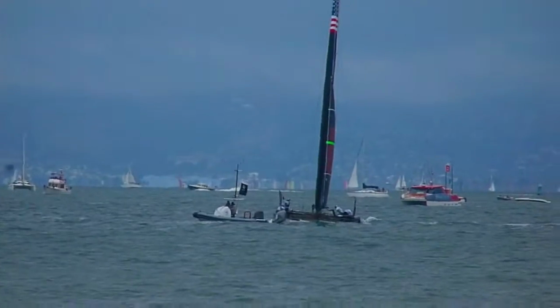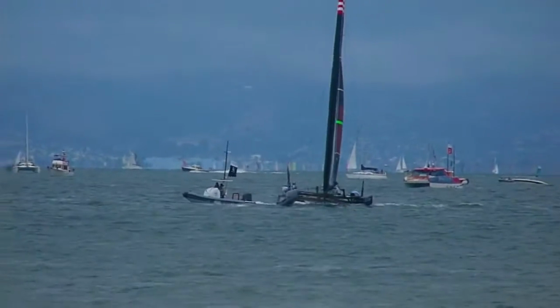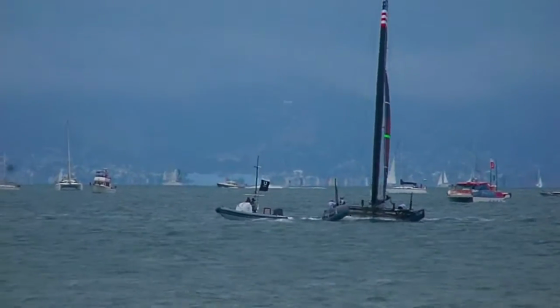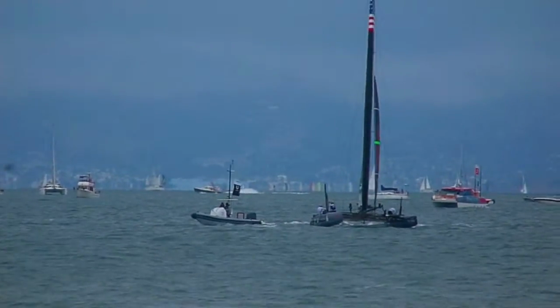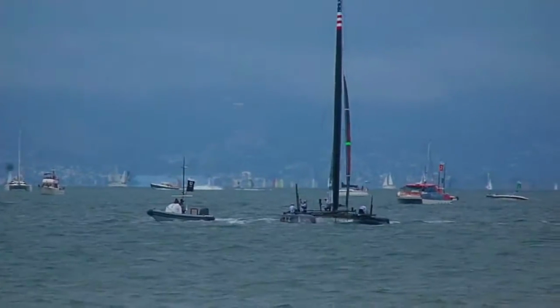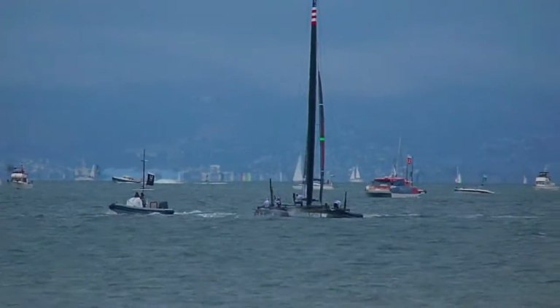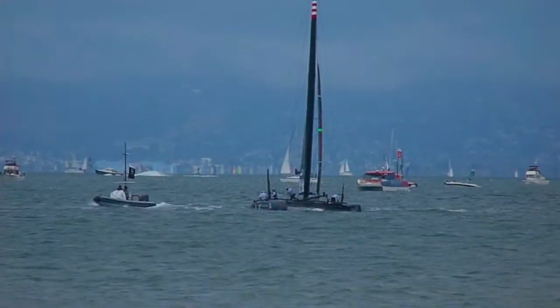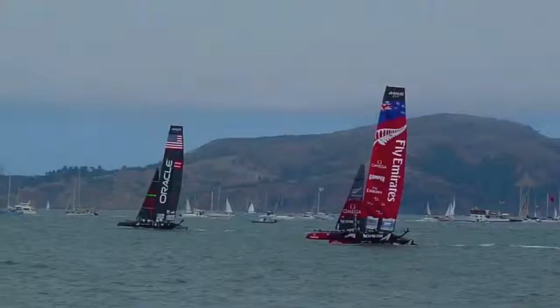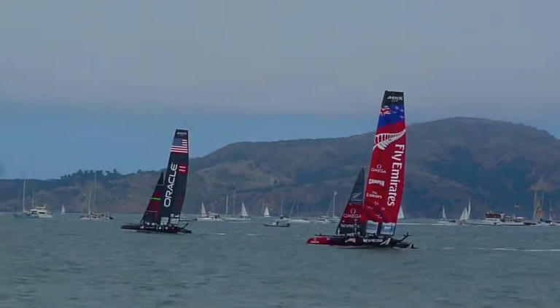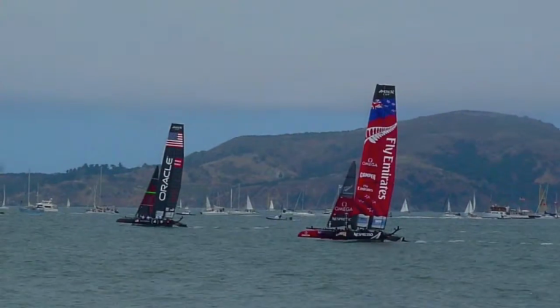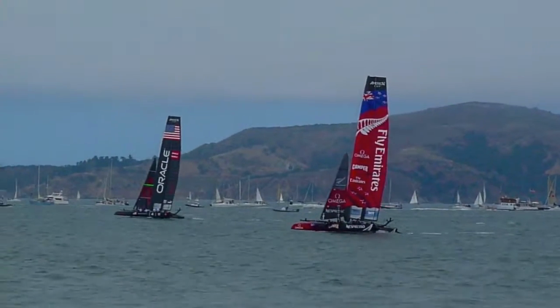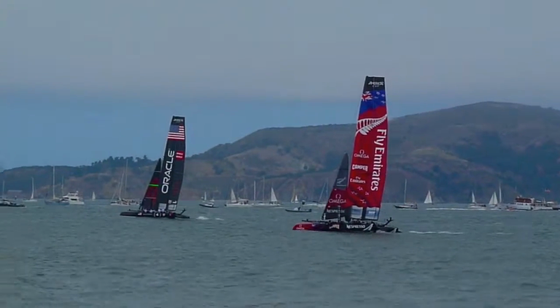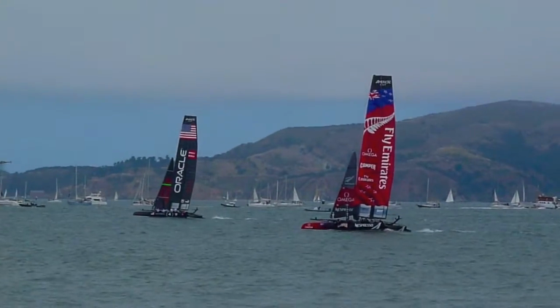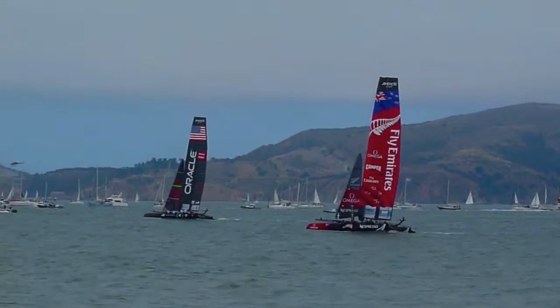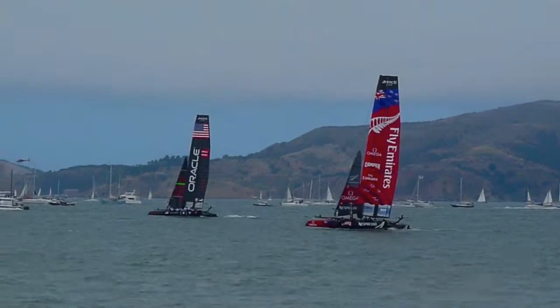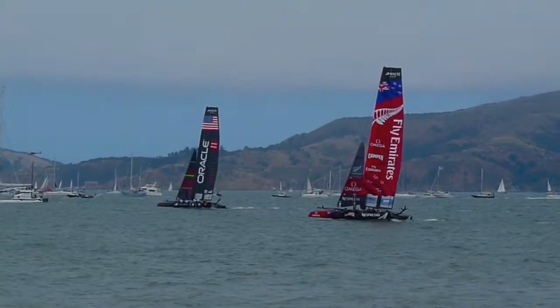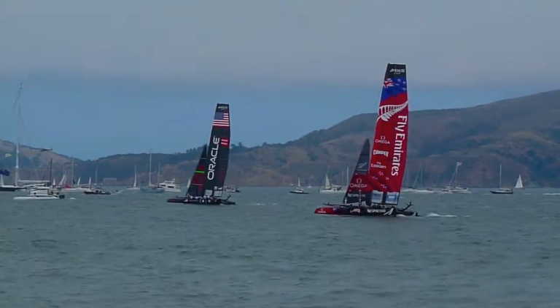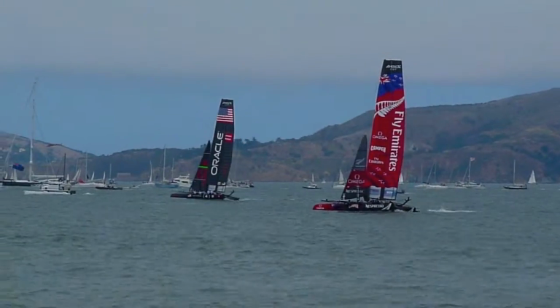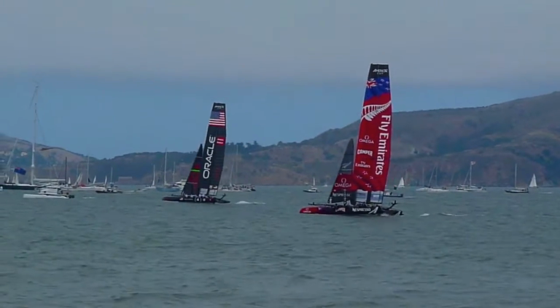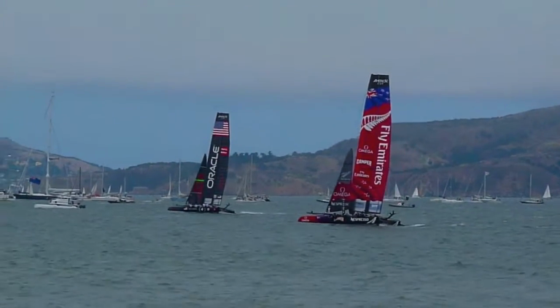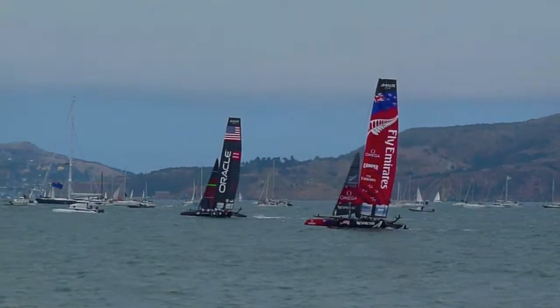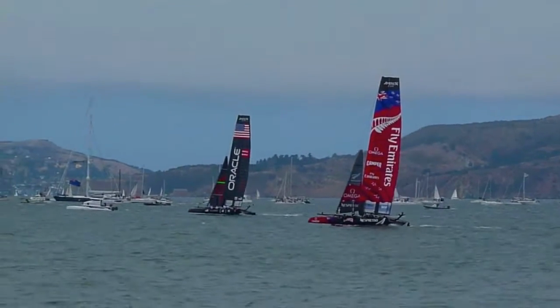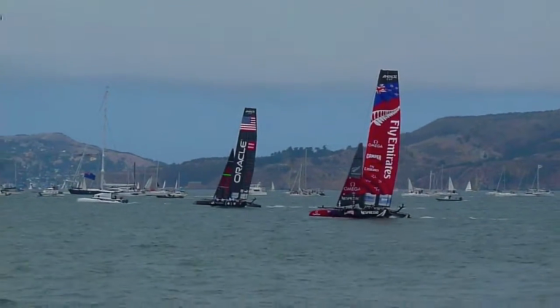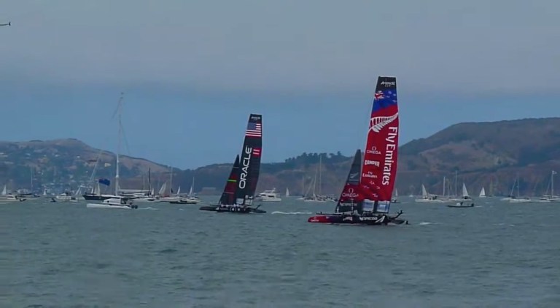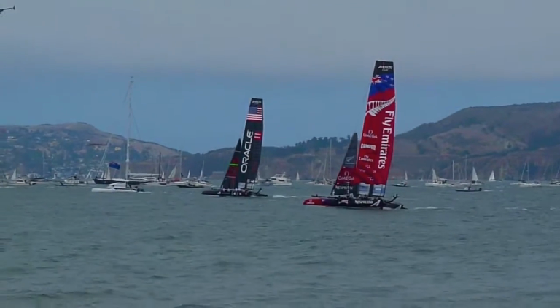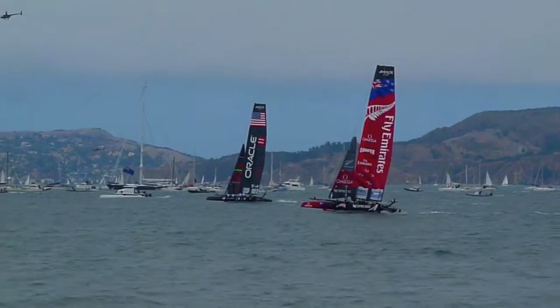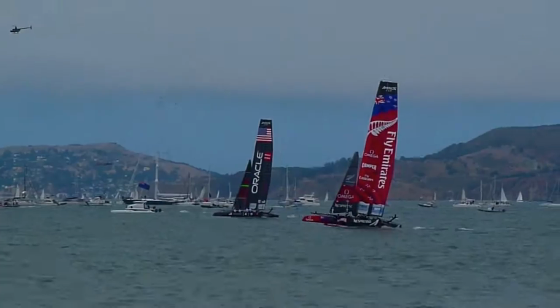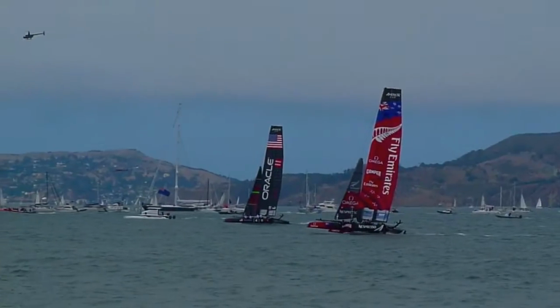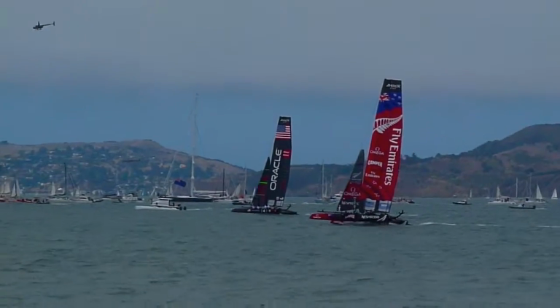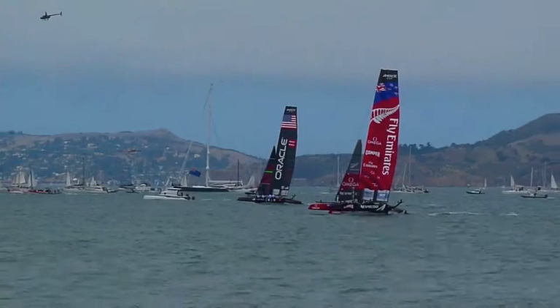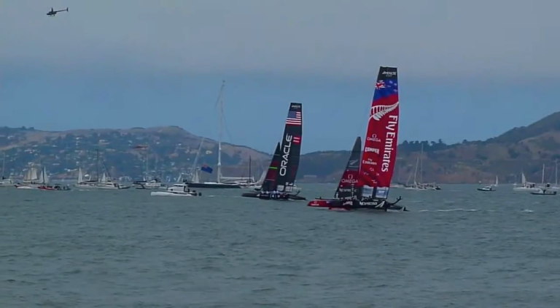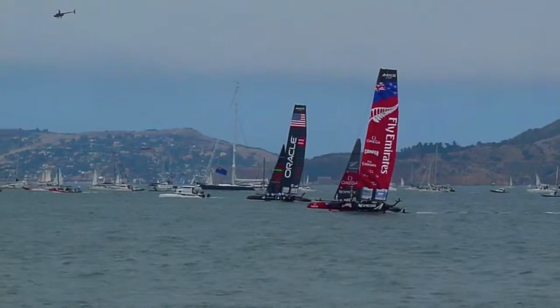Spithill's still behind, a few boat lengths behind. Hope we can make it up on this leg up to the windward mark.